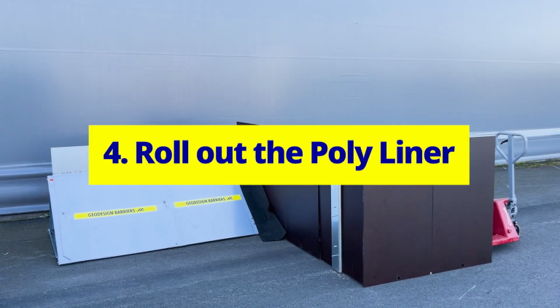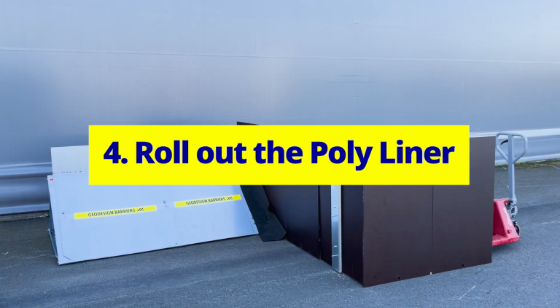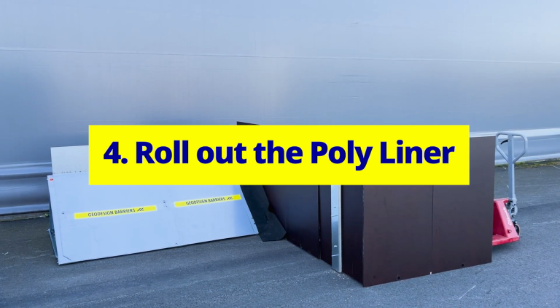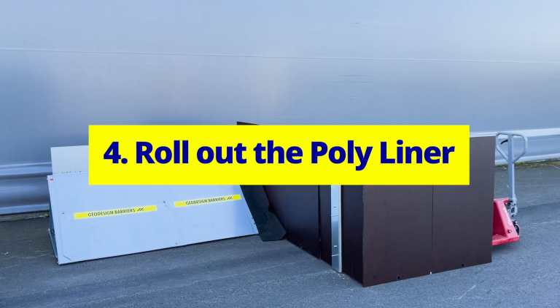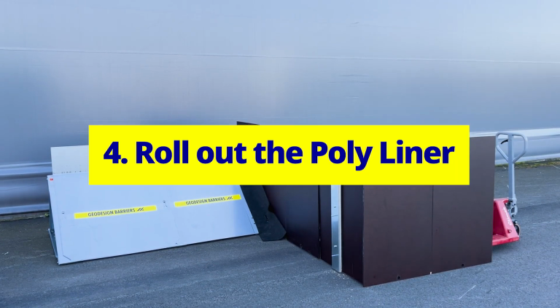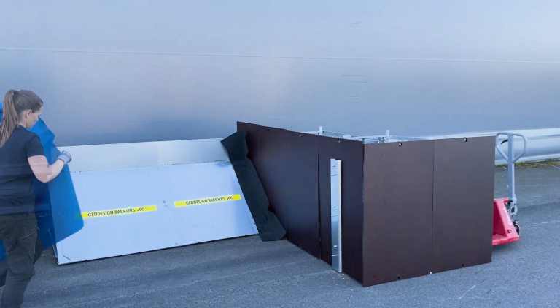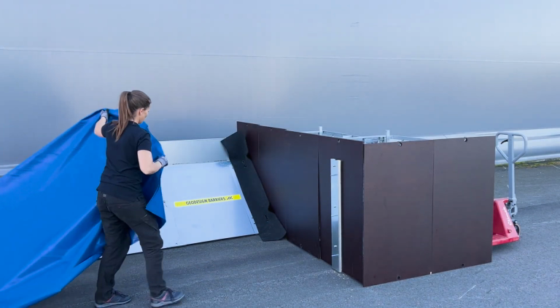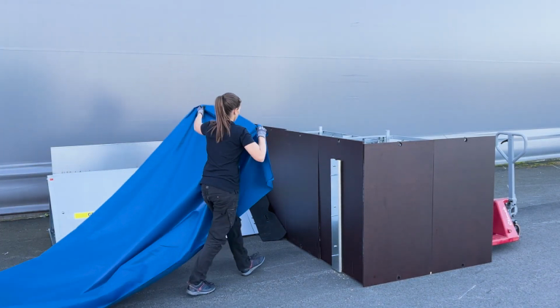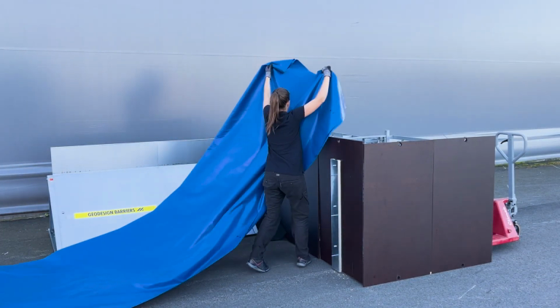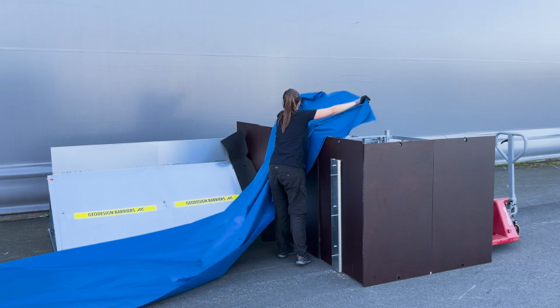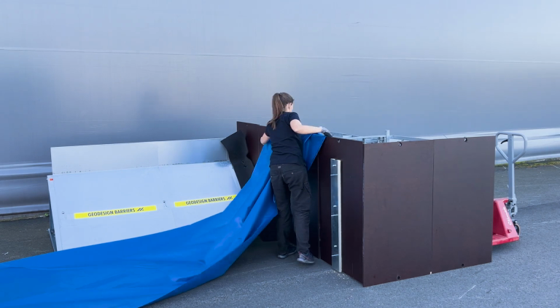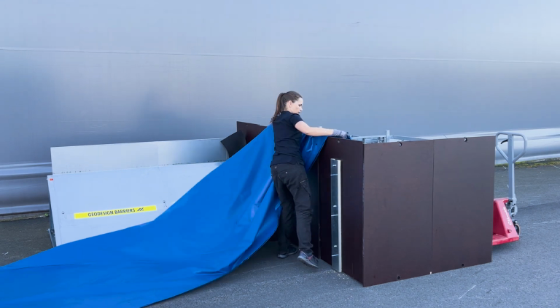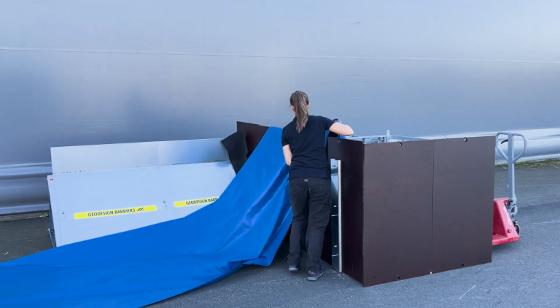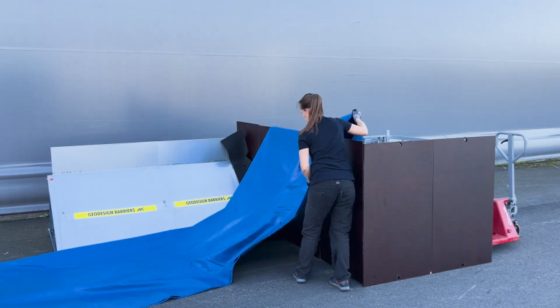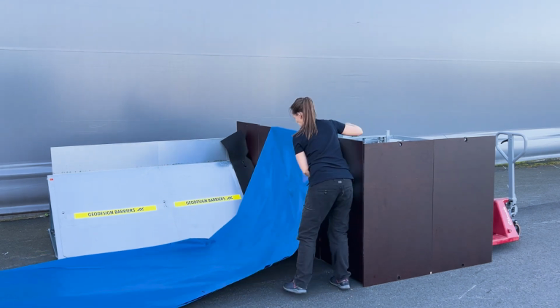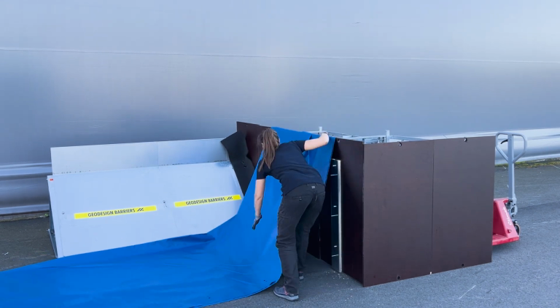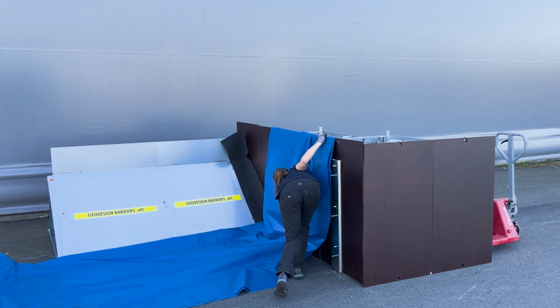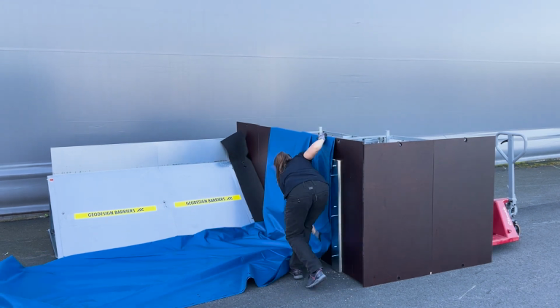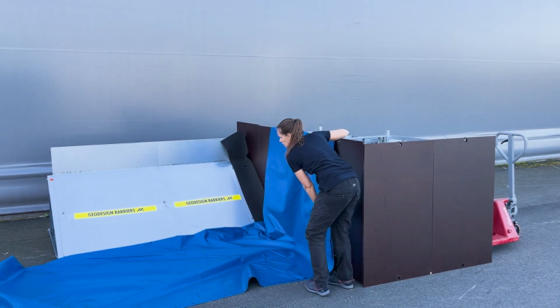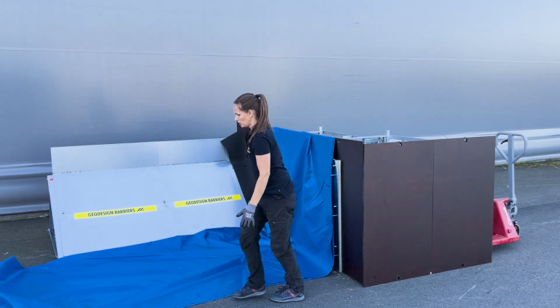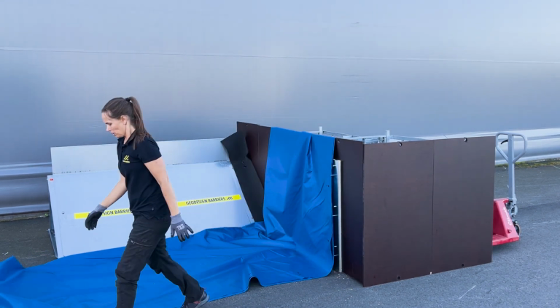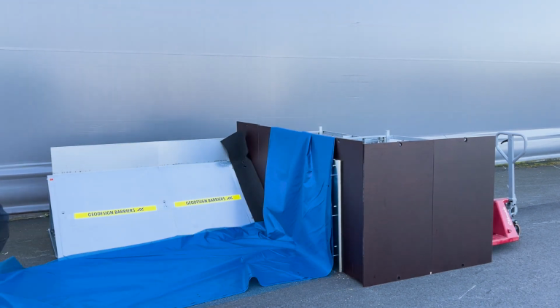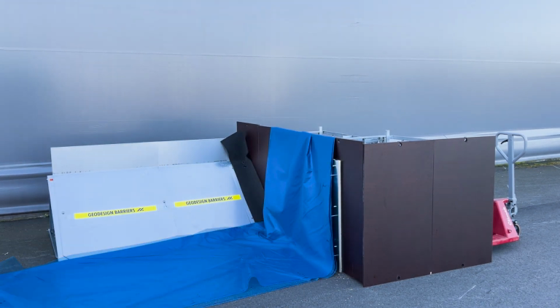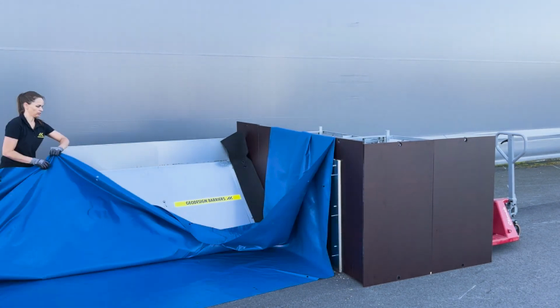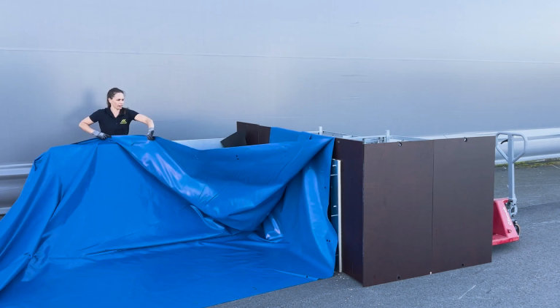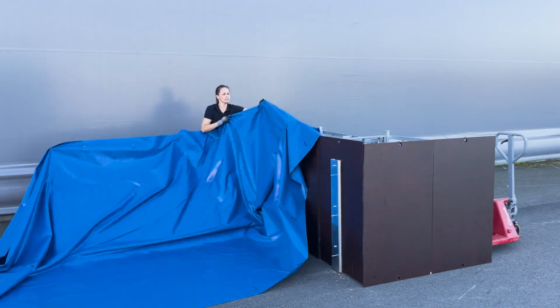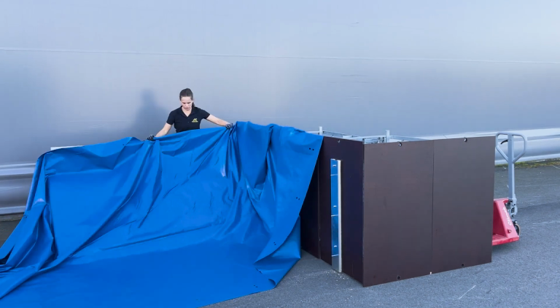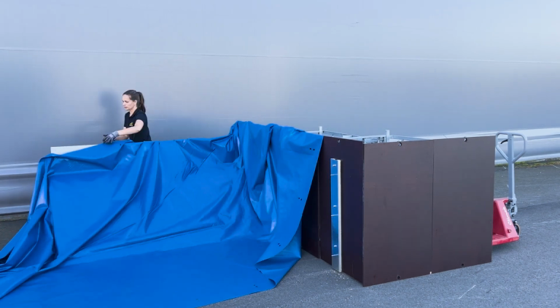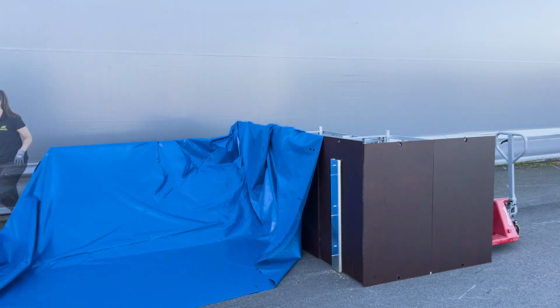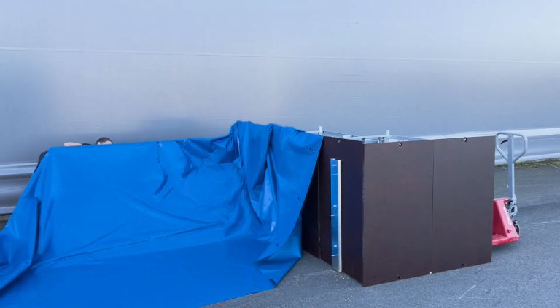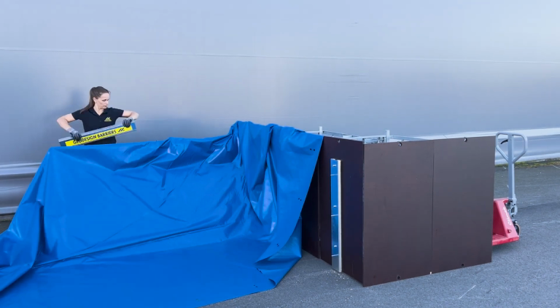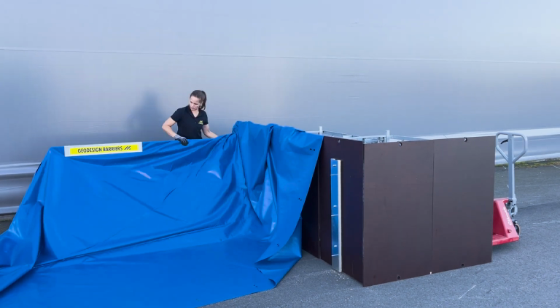Roll out the polyliner and extend it up the wall. Trim the excess liner above the wall batten if necessary. Unfold it over the top and secure it with panel clips.